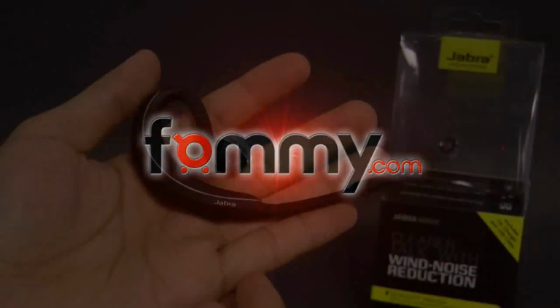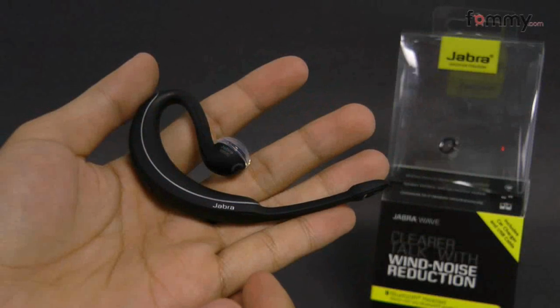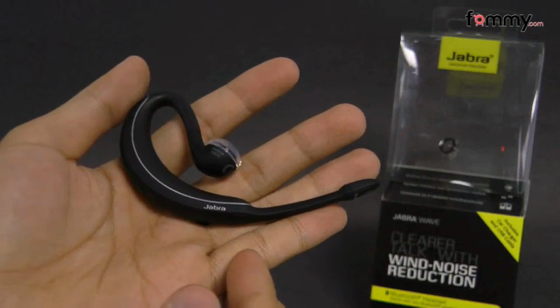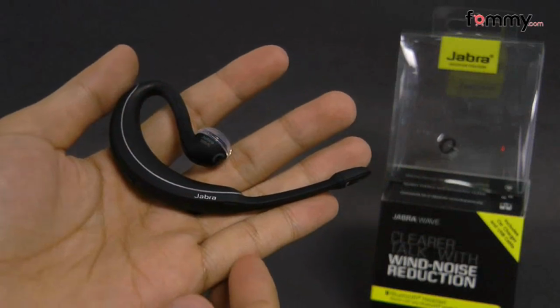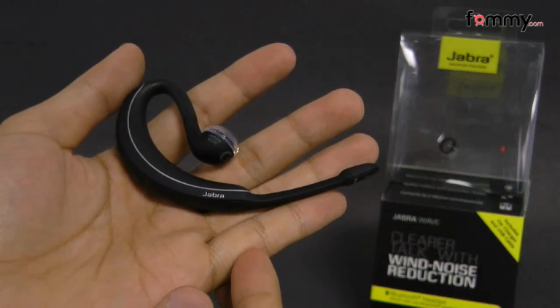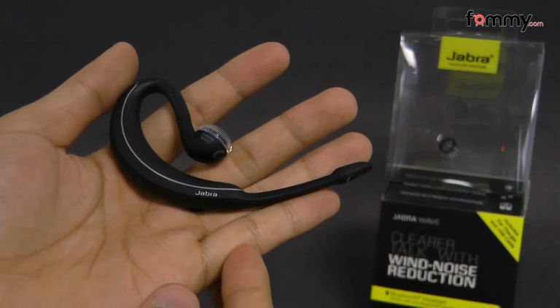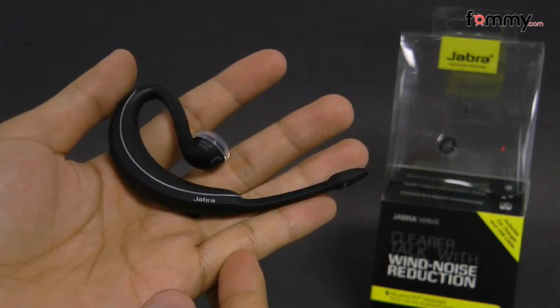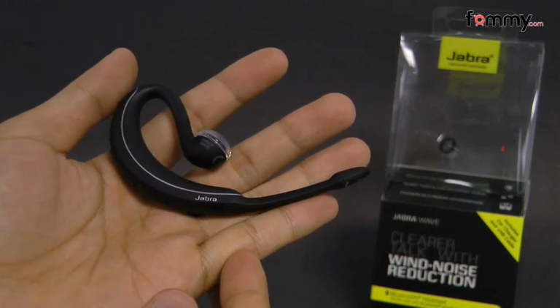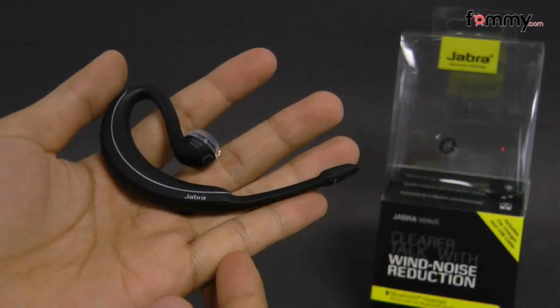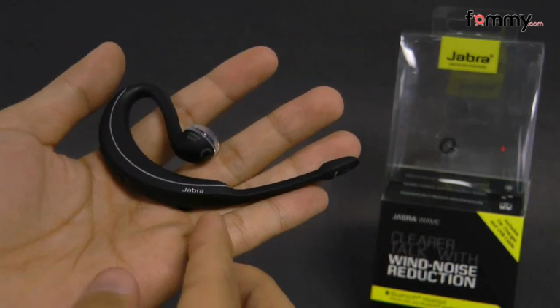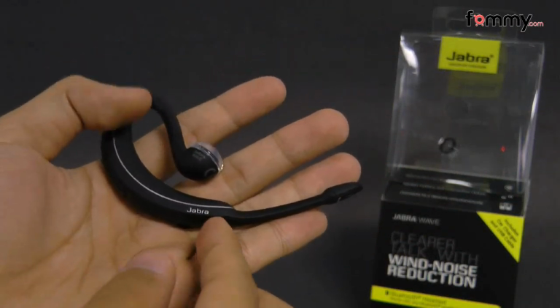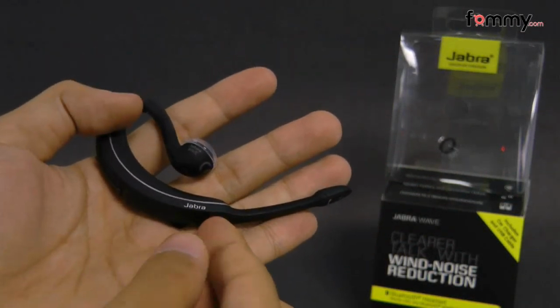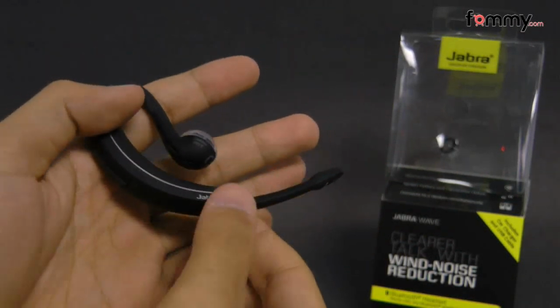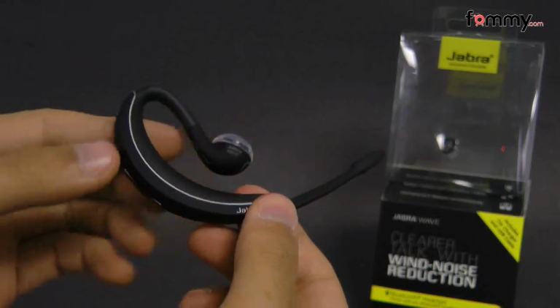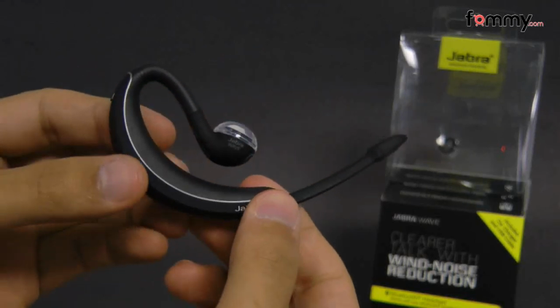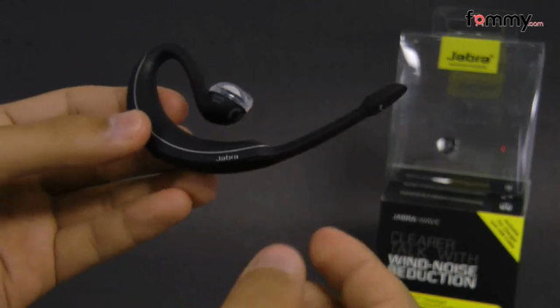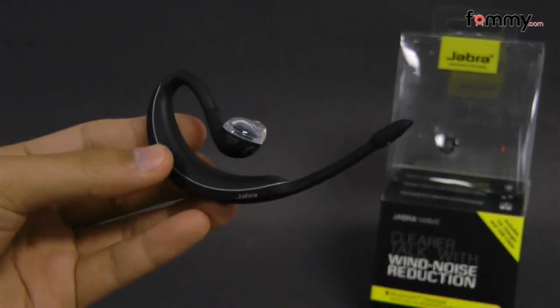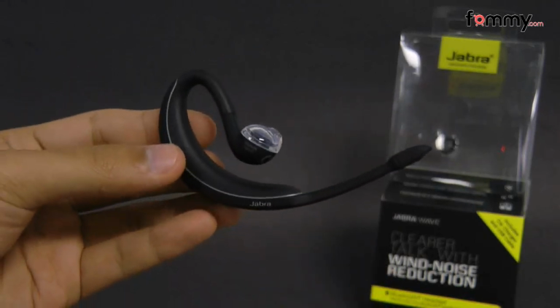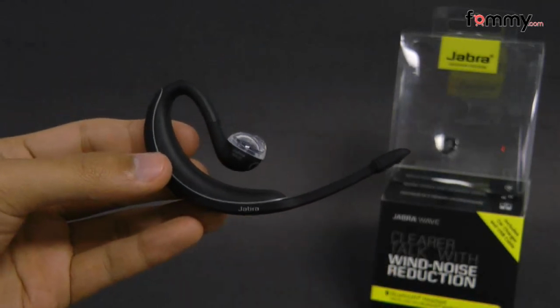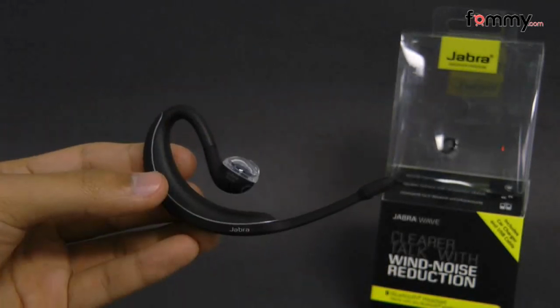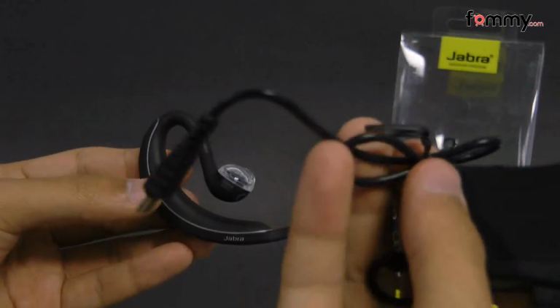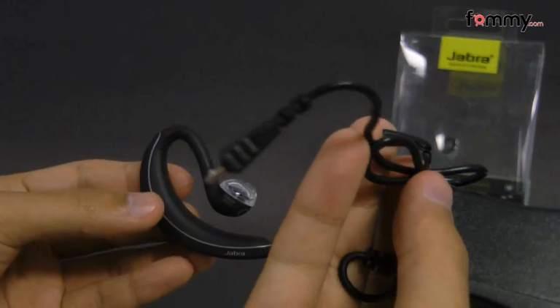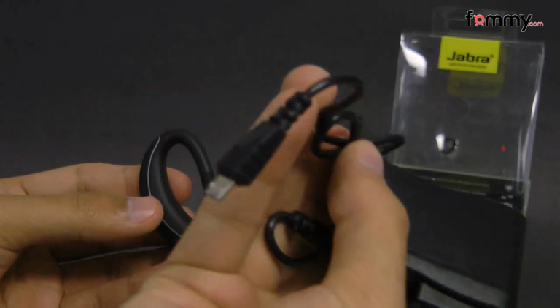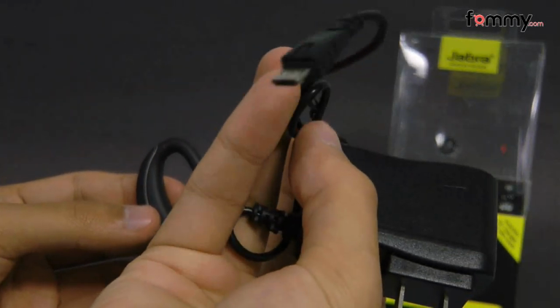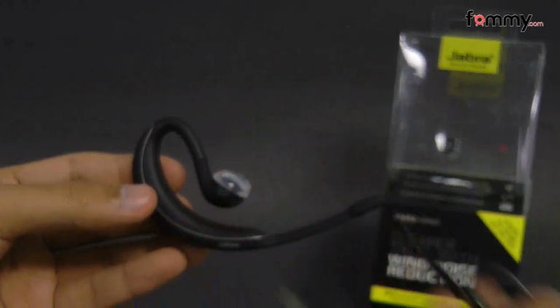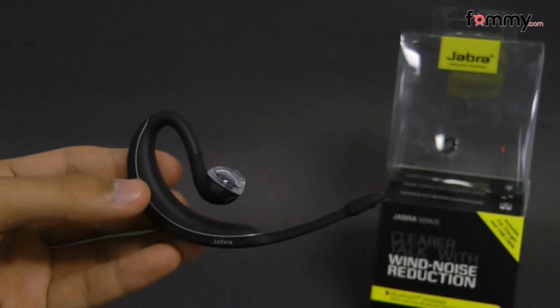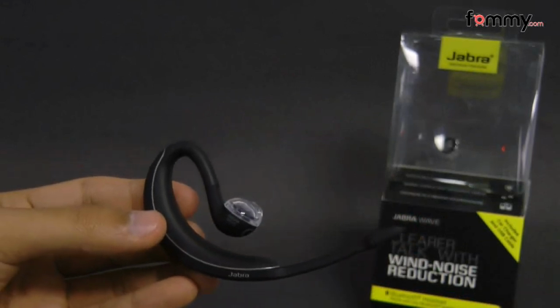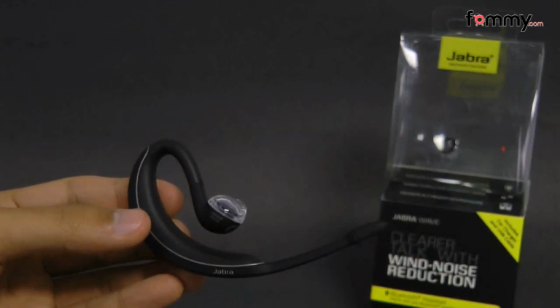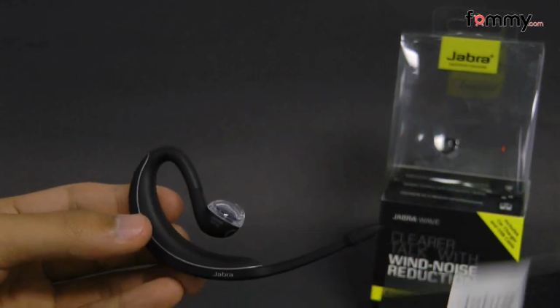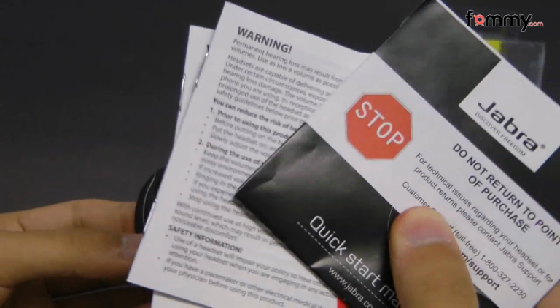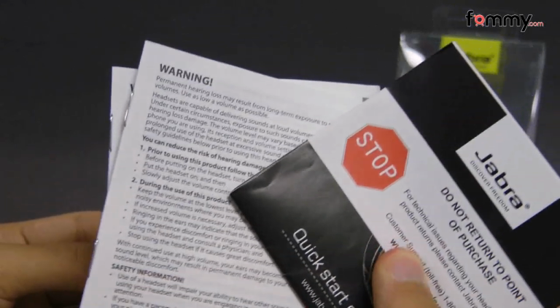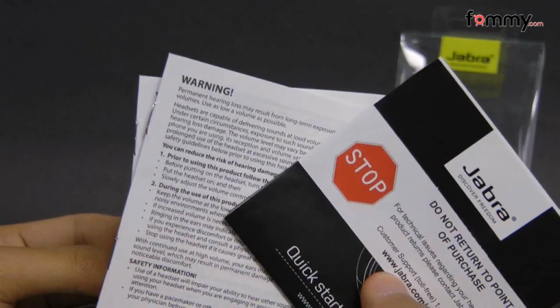Hey guys, this is Nick with FAMI and today we're taking a look at the Jabra Wave, which is basically a Bluetooth headset. What it comes with is a micro USB wall charger along with your basic manuals and warranty information.